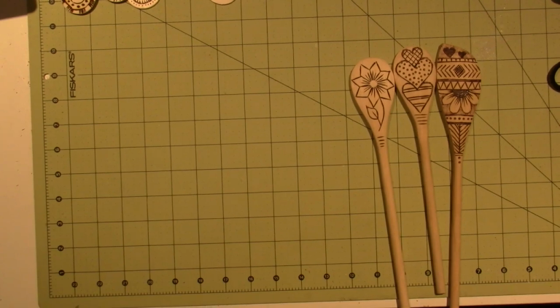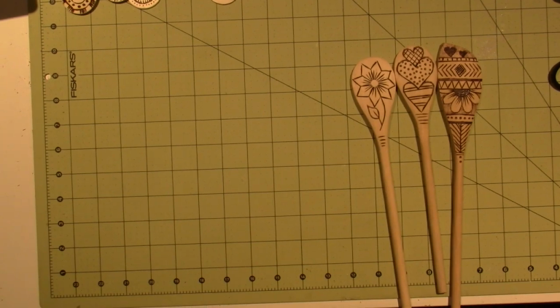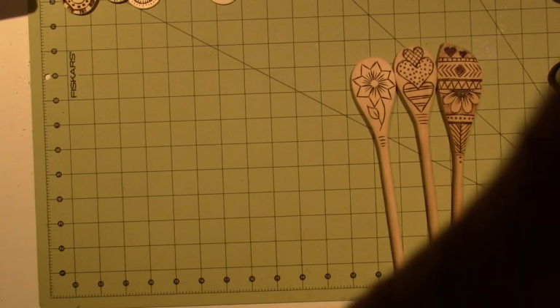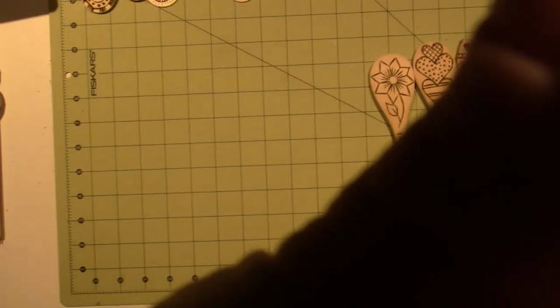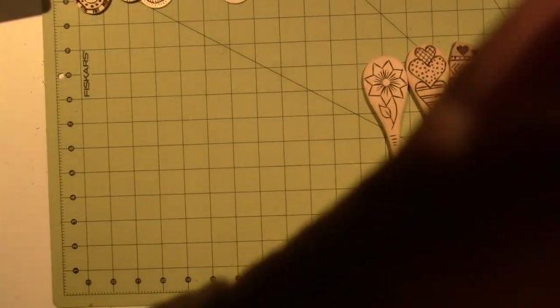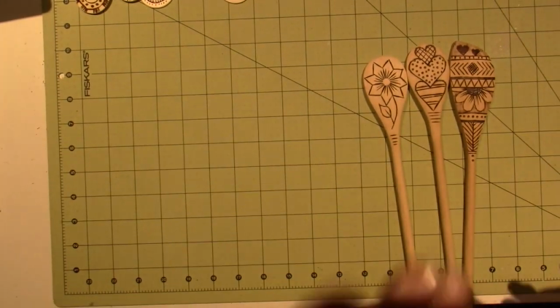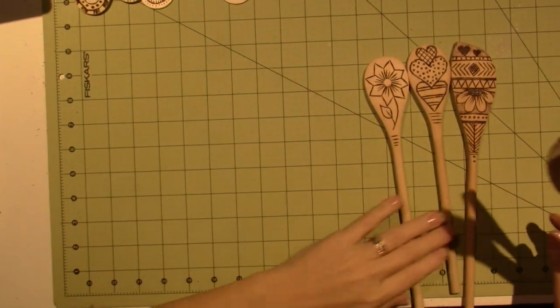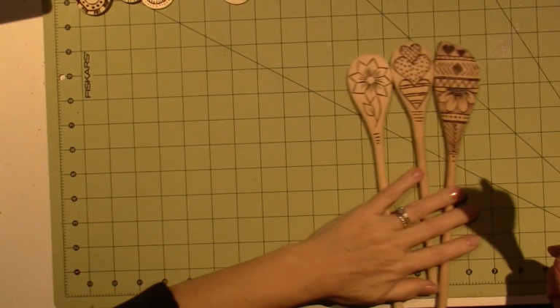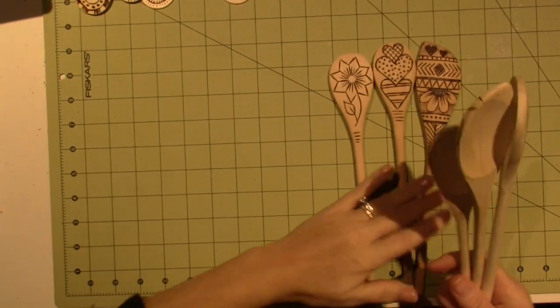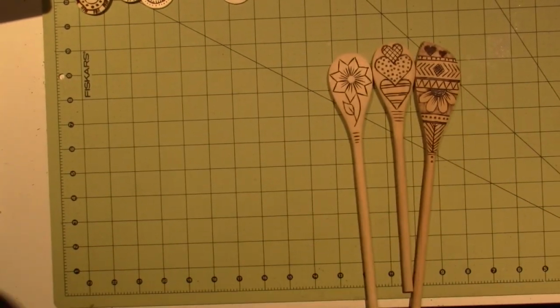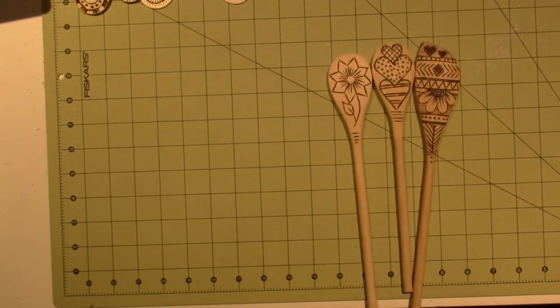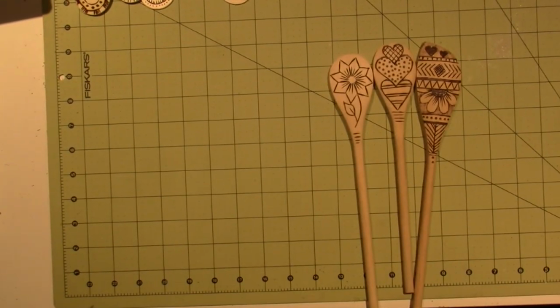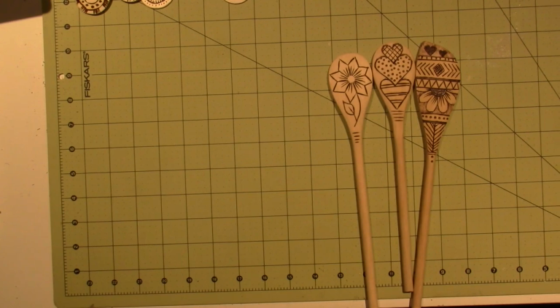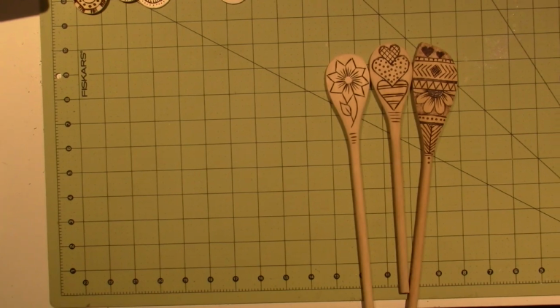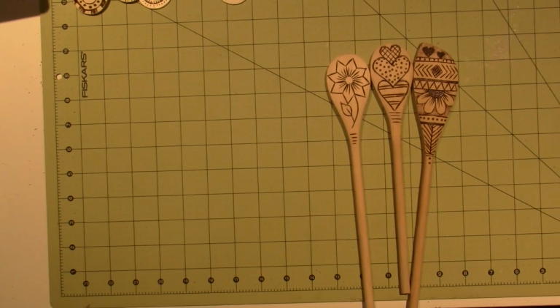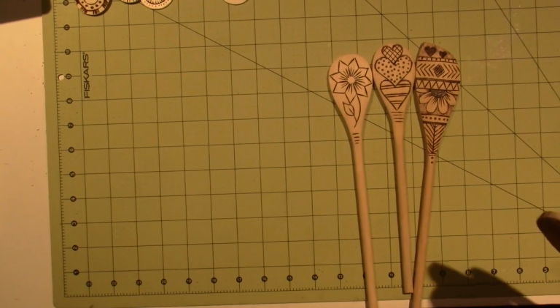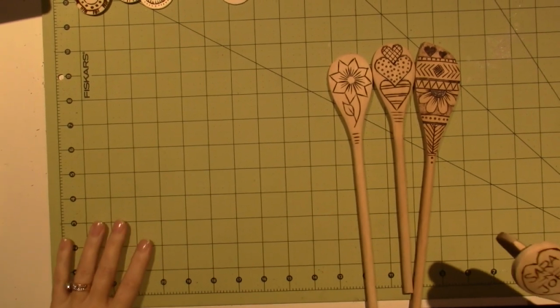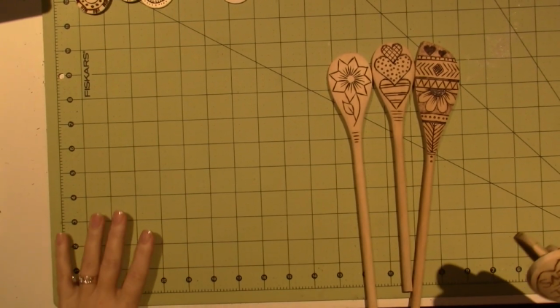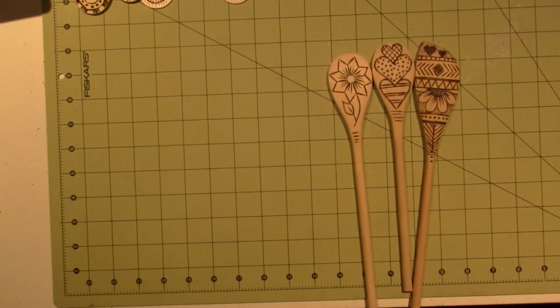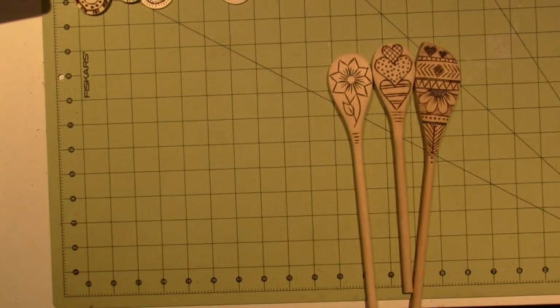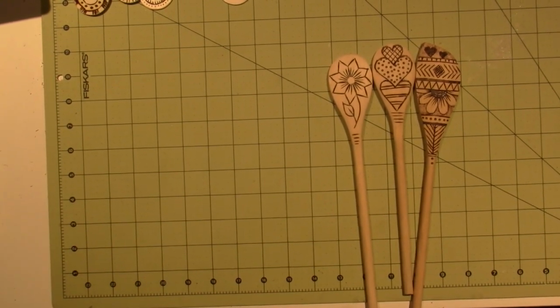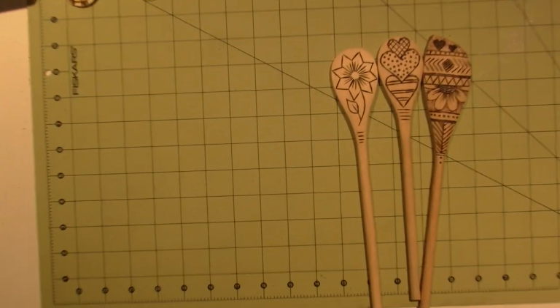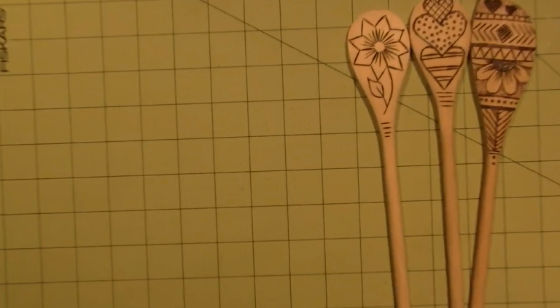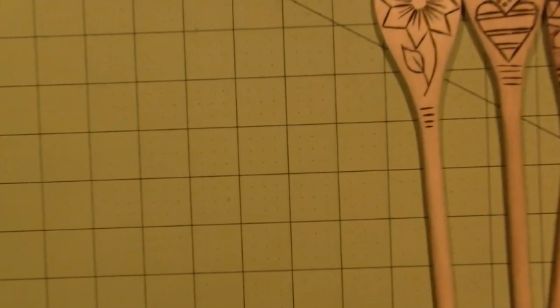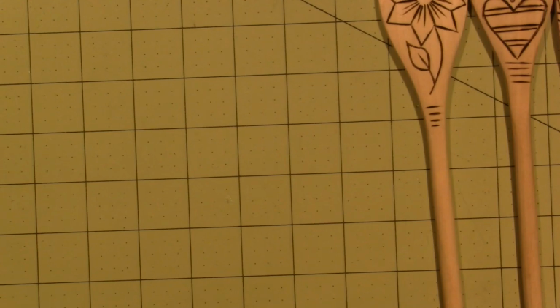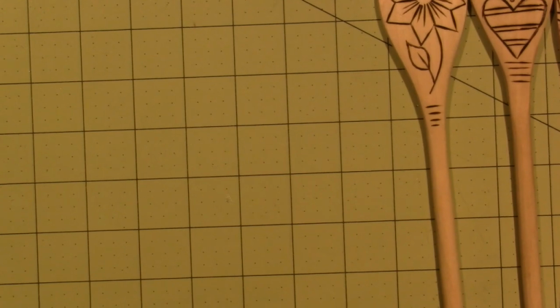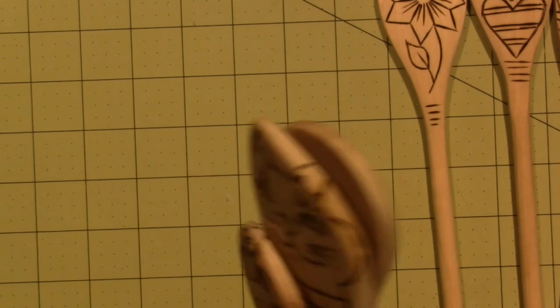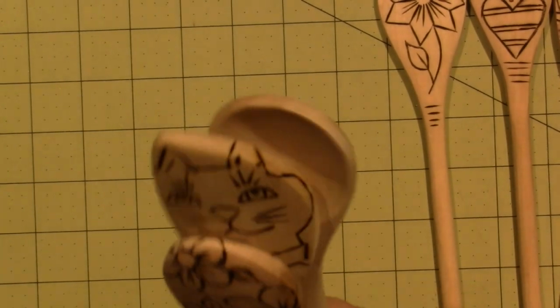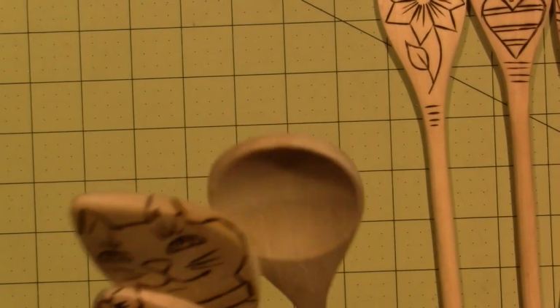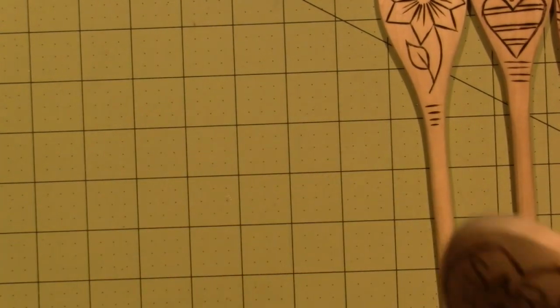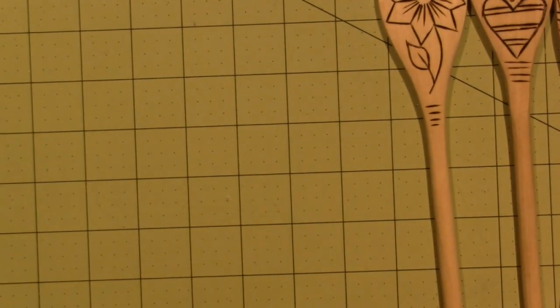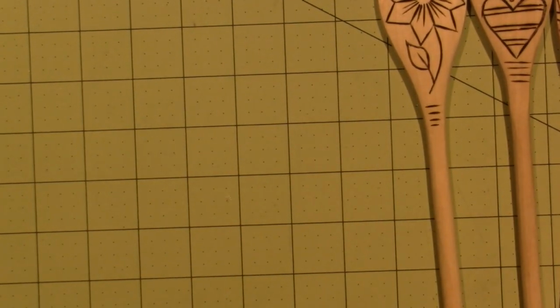All right, I'm back. I just wanted to share — I did a couple more pieces and I did a whole picture frame, so I want to show that. I'm going to bring this in a little bit.